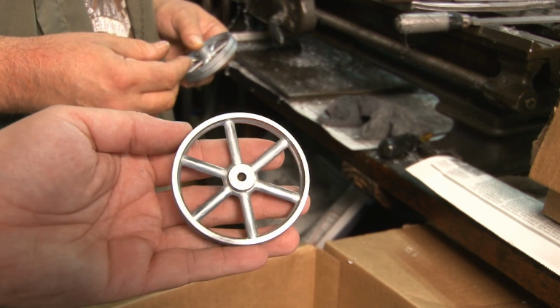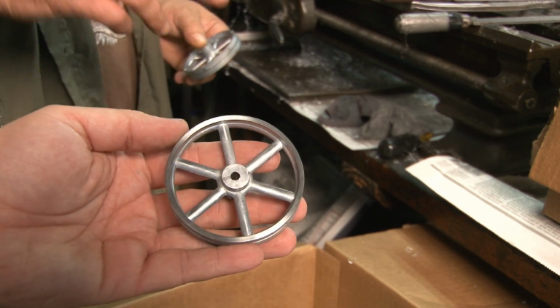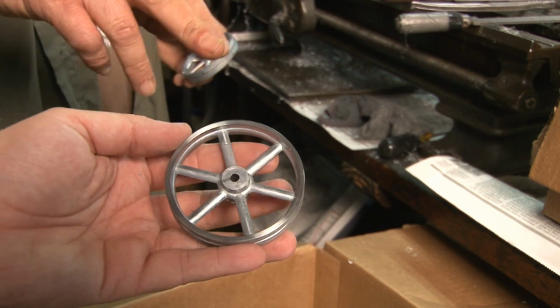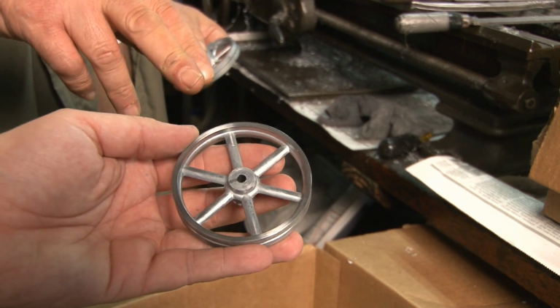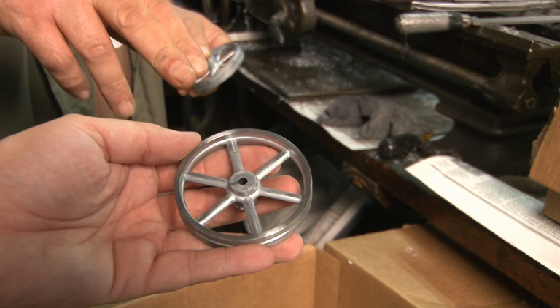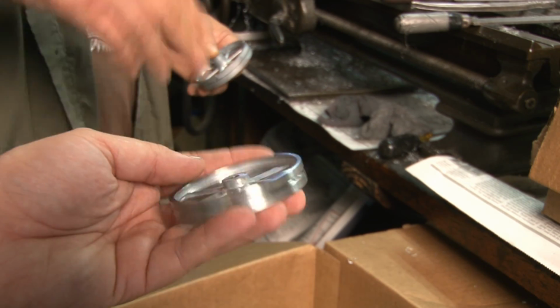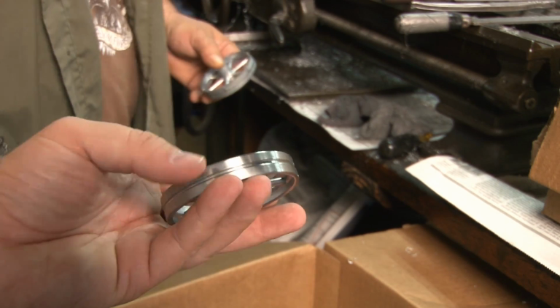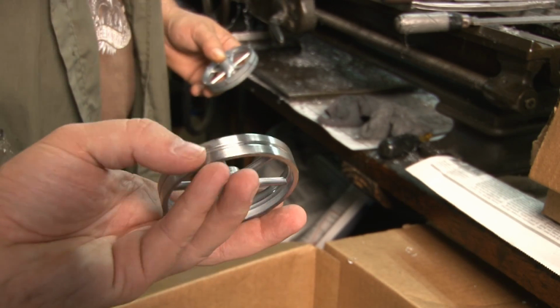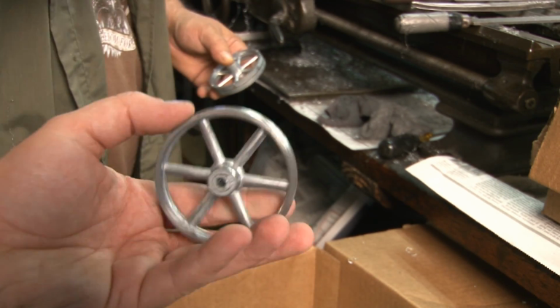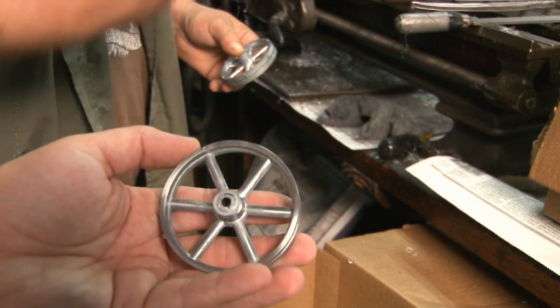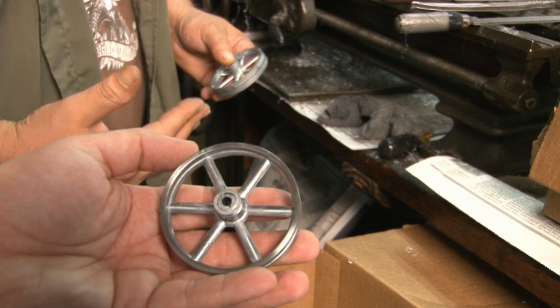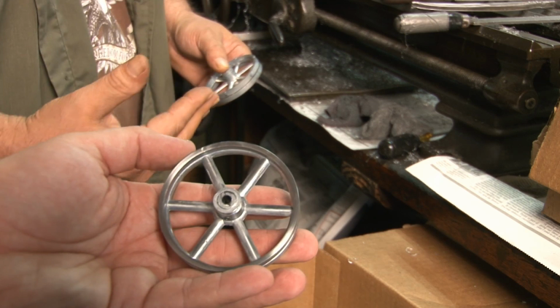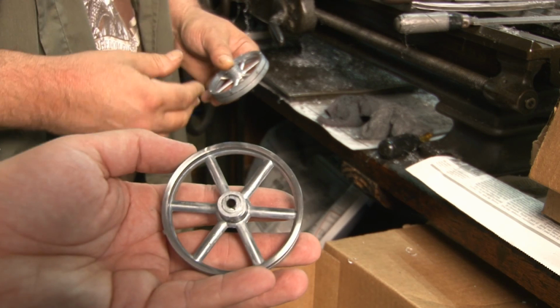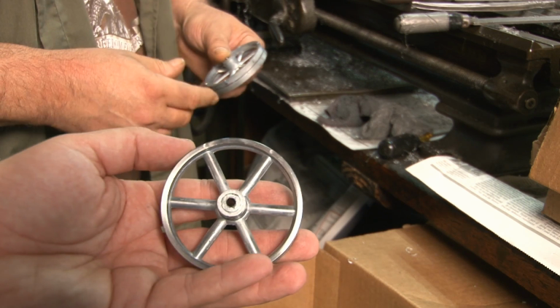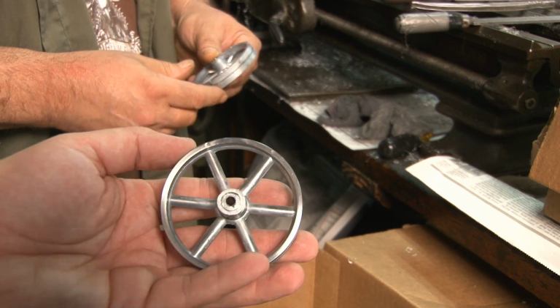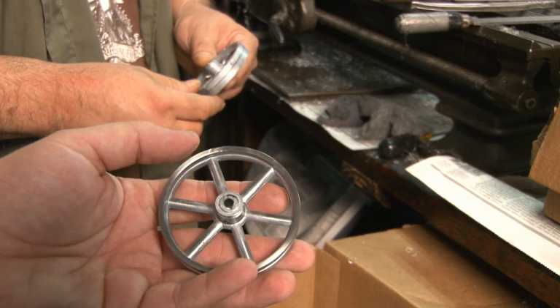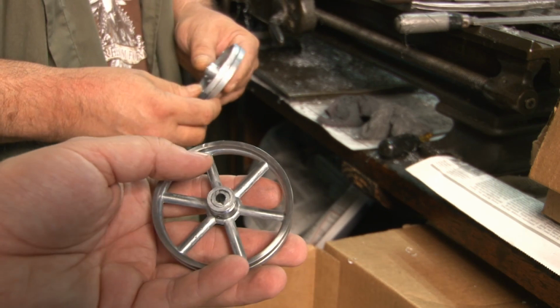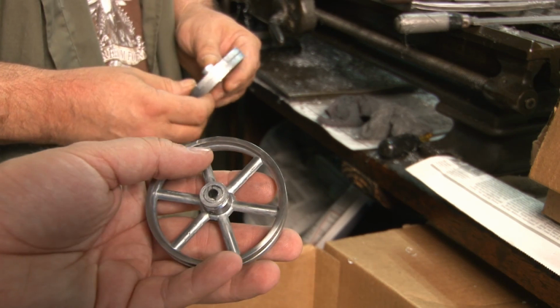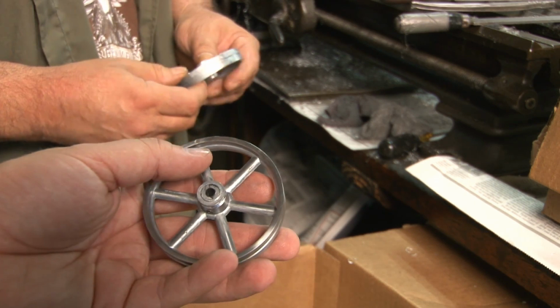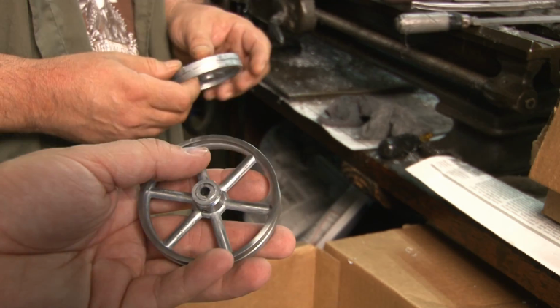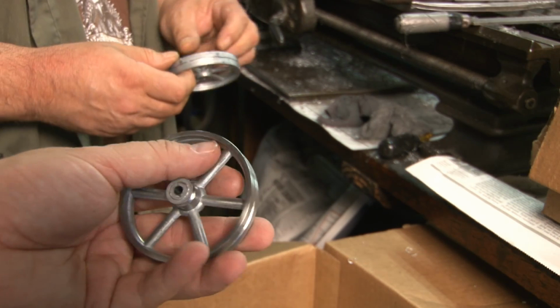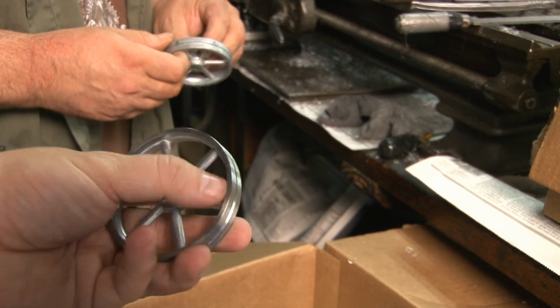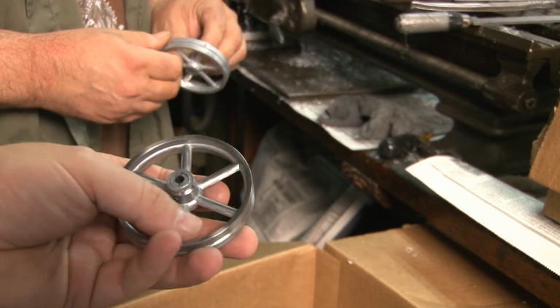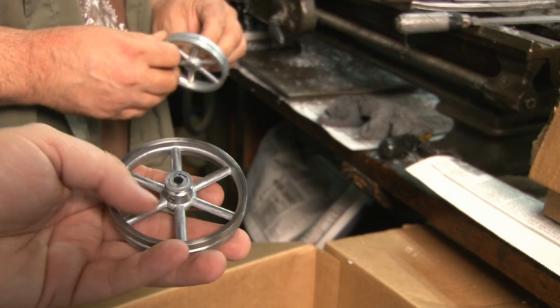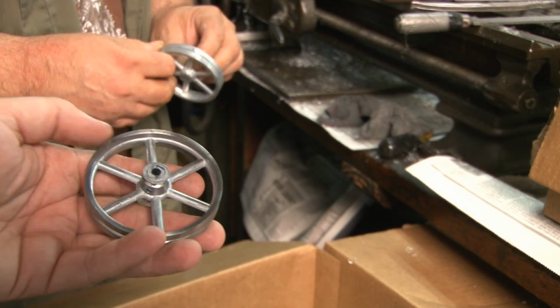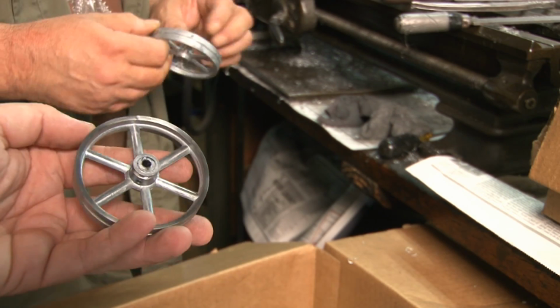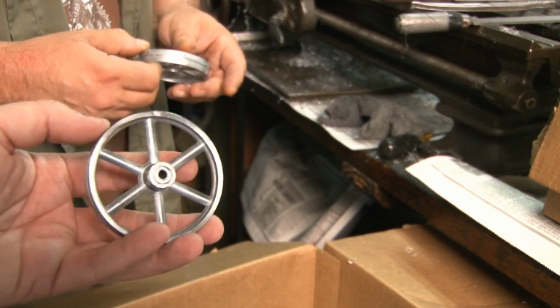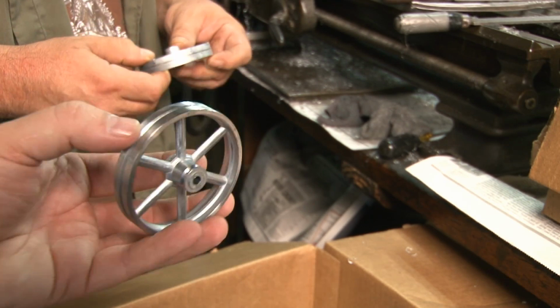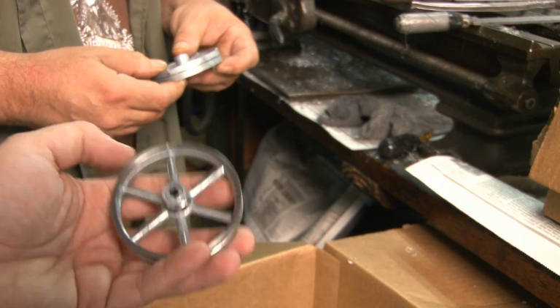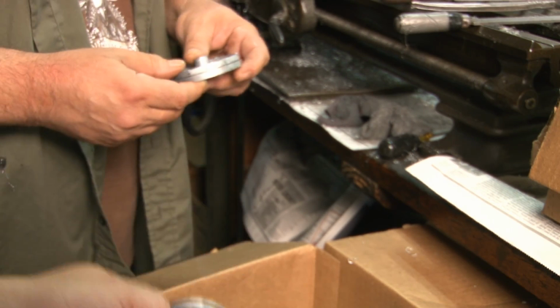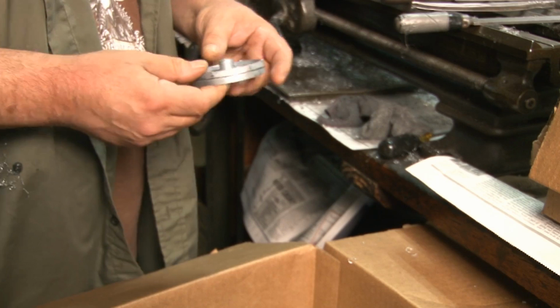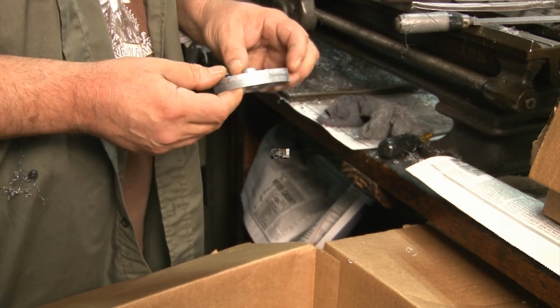That's not nickel-plated yet — it has to be sent out and brought back. And then you paint the inside? Then we paint it. Okay, cool.